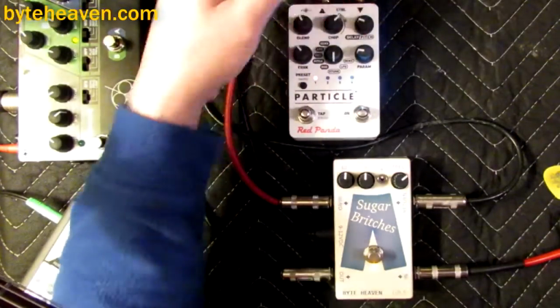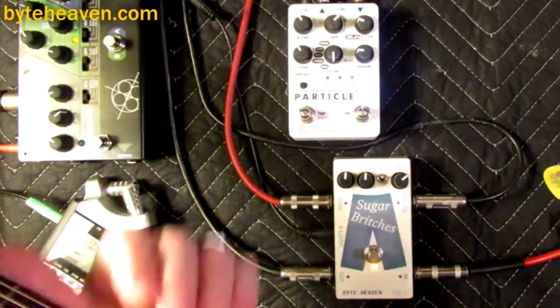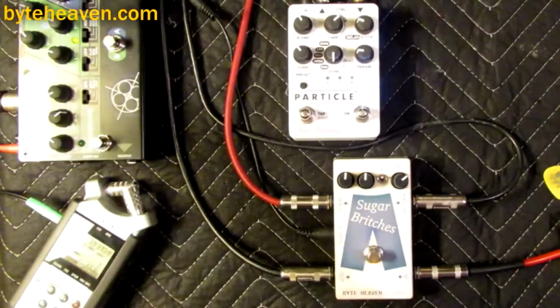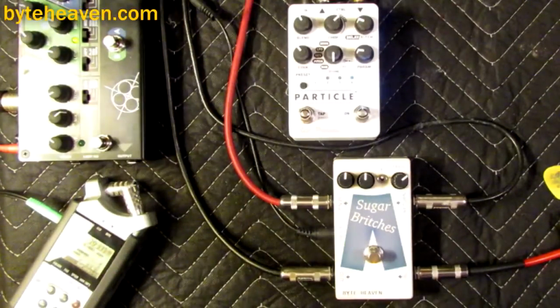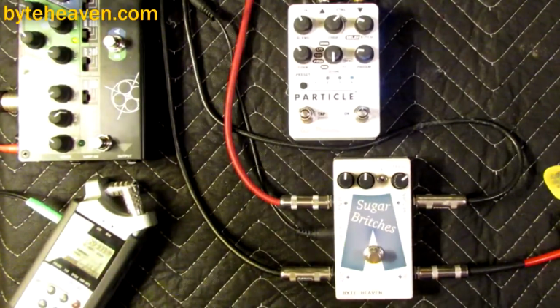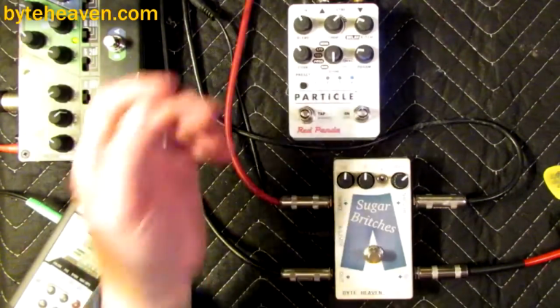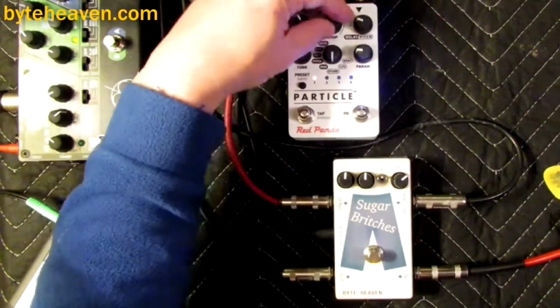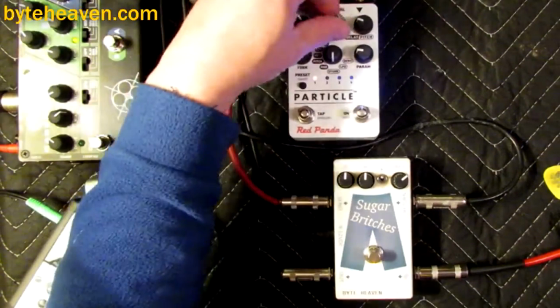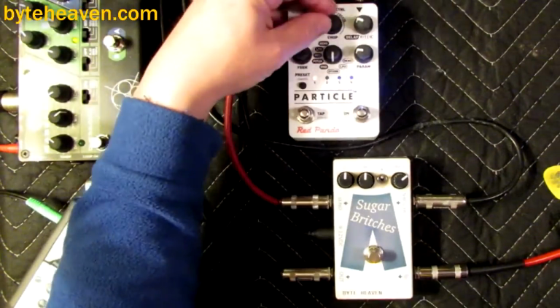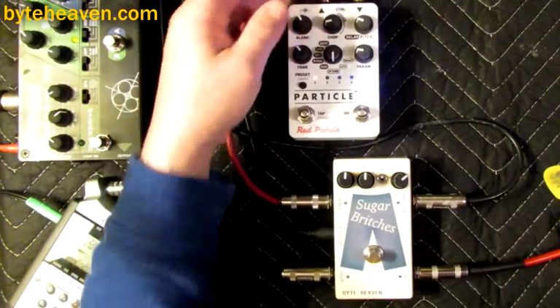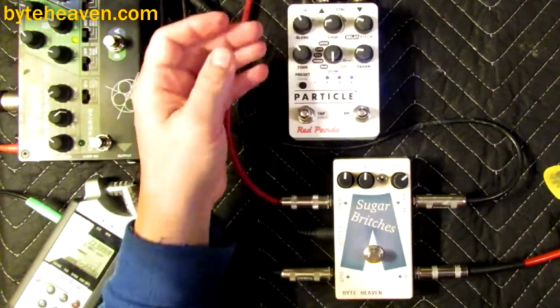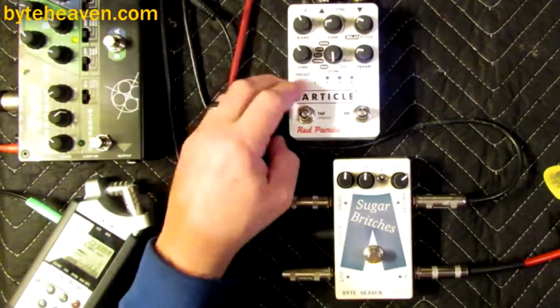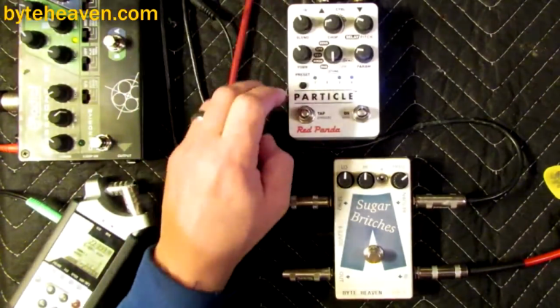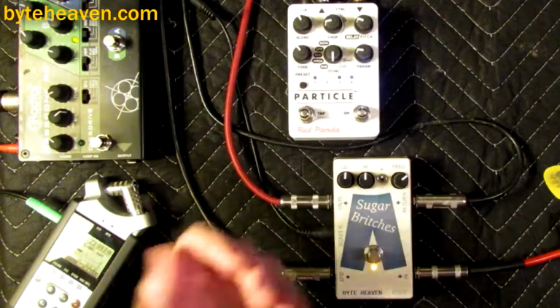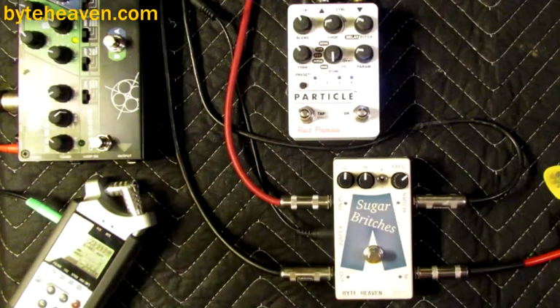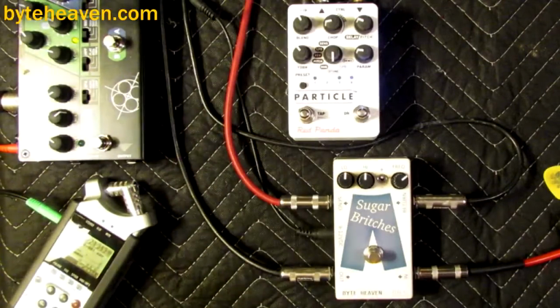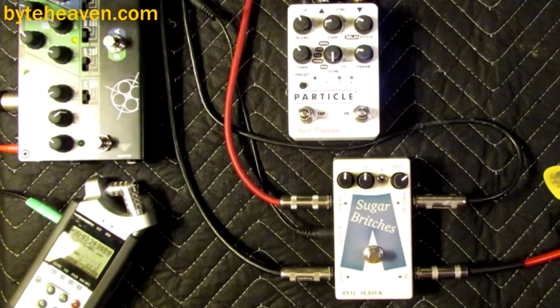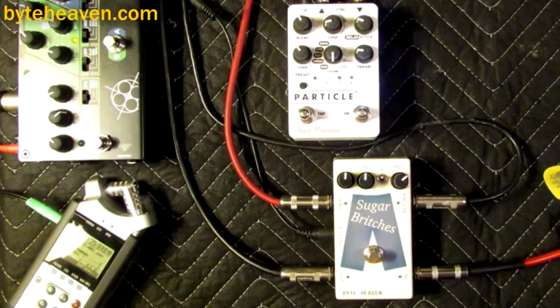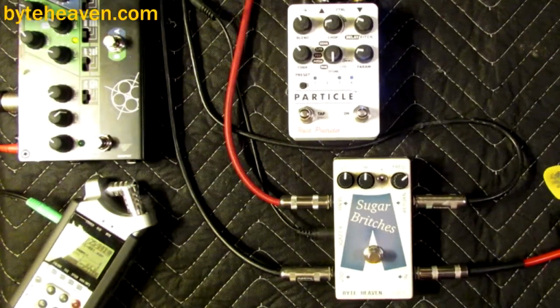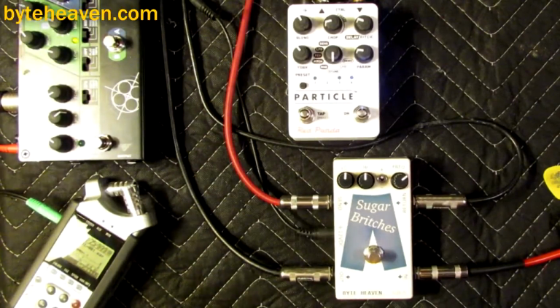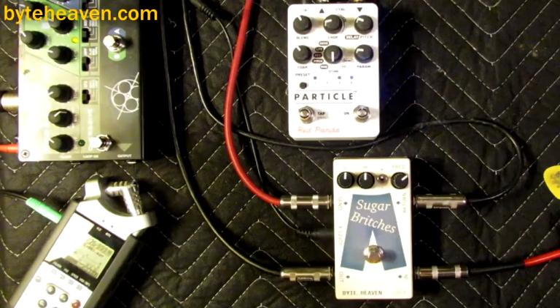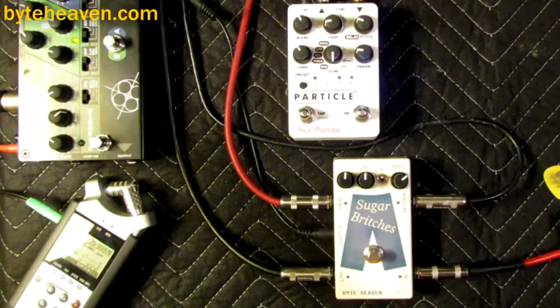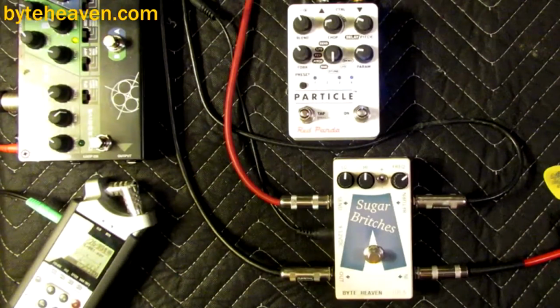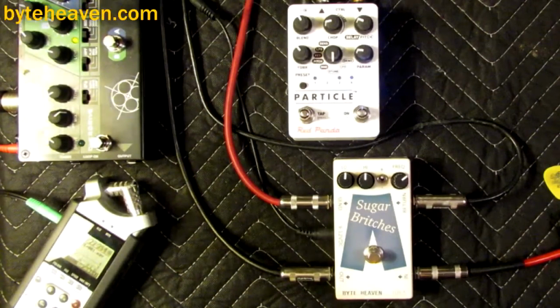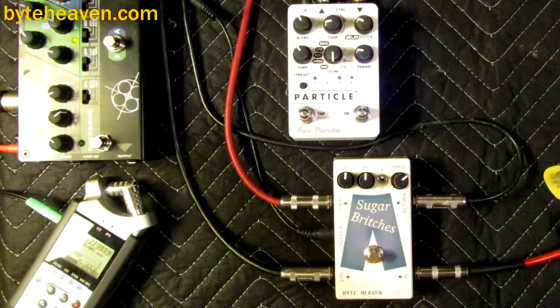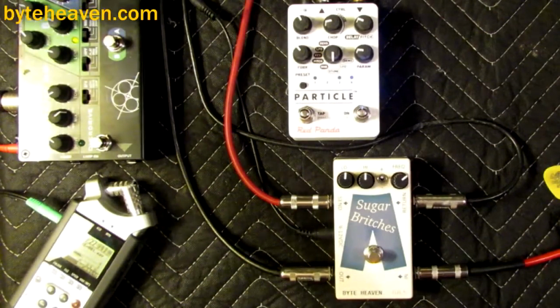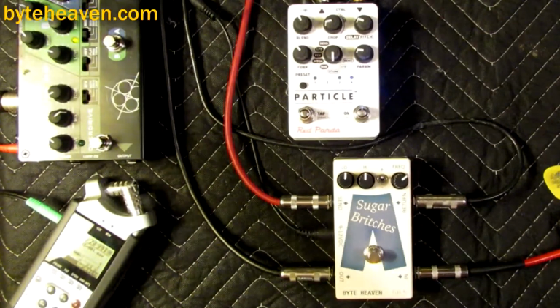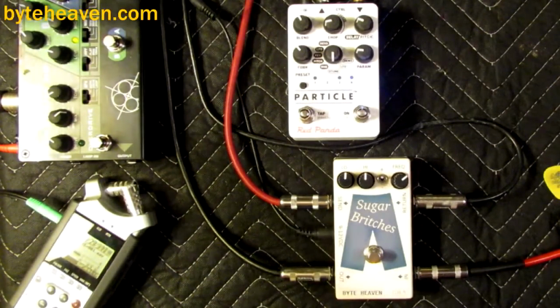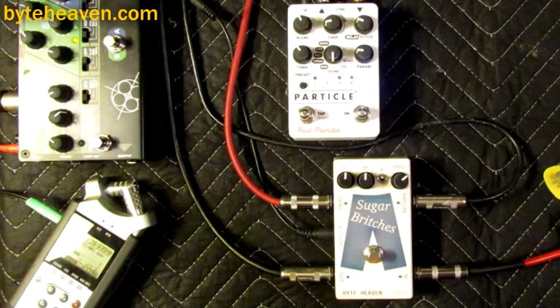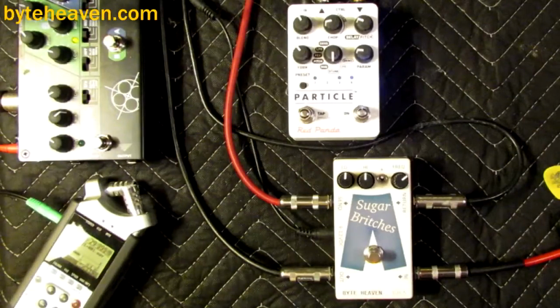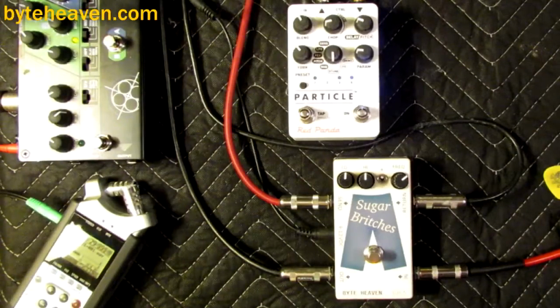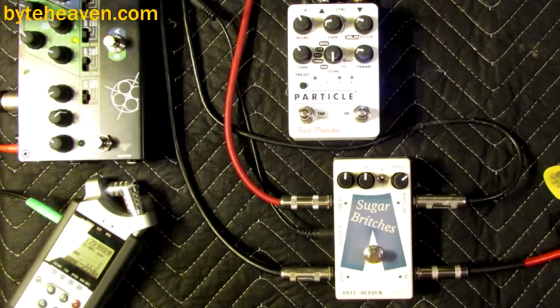Glitch pedals can be interesting. But as a basic, straightforward effect — like a randomly detuned delay — it also has its own uses.